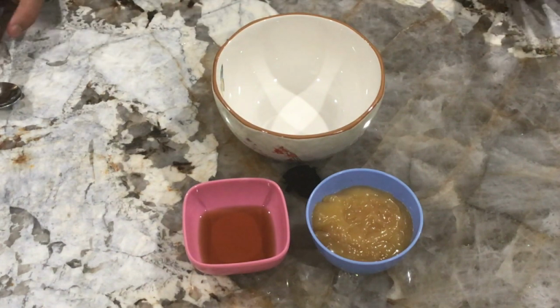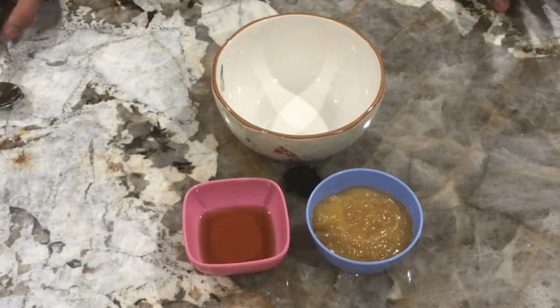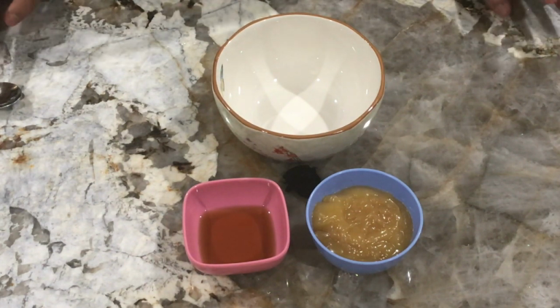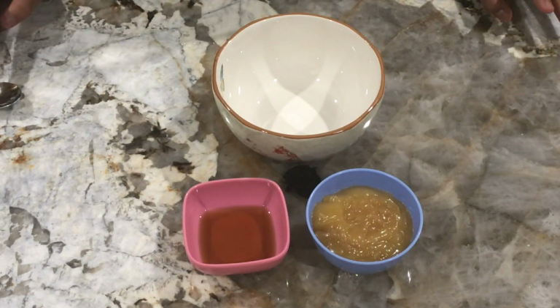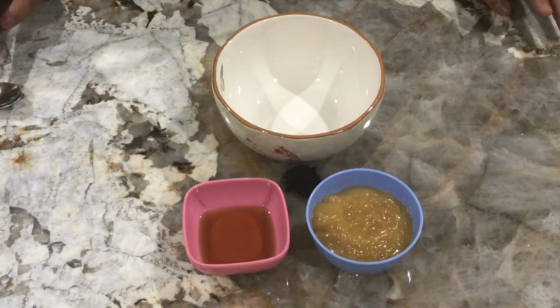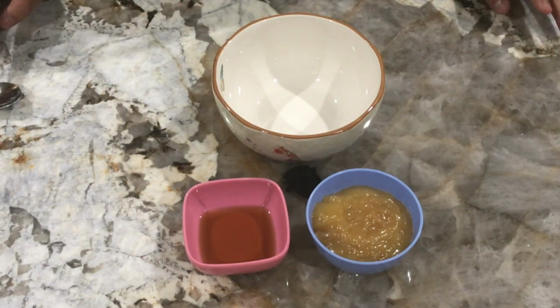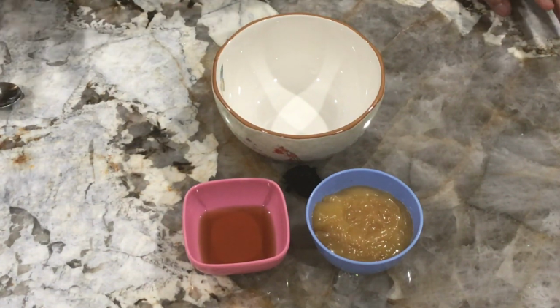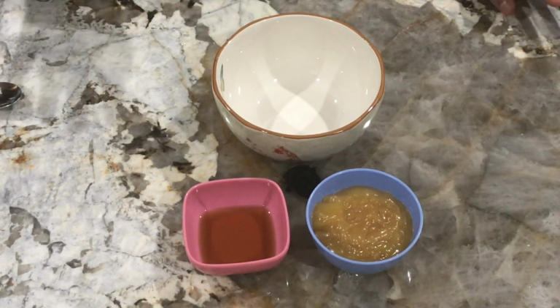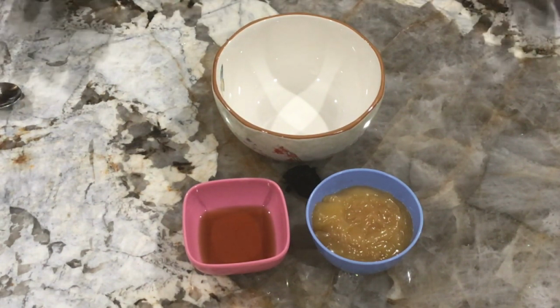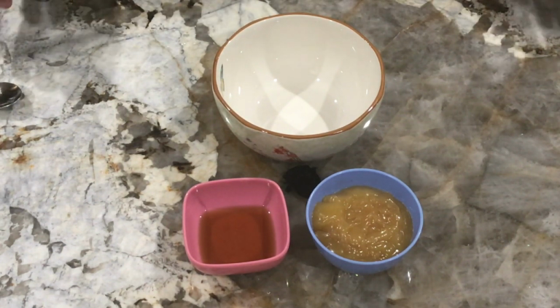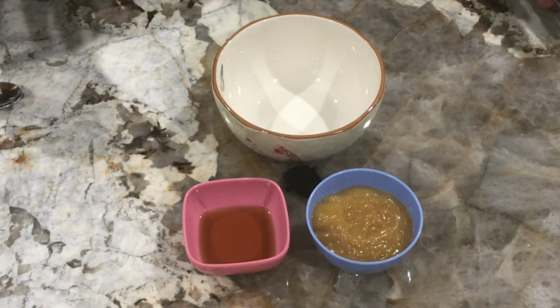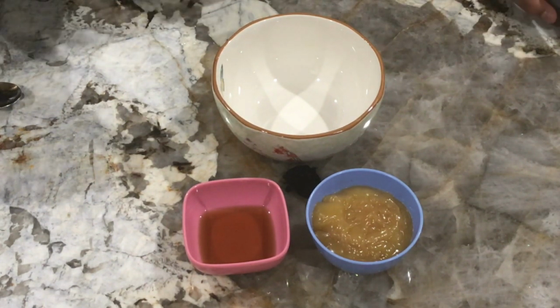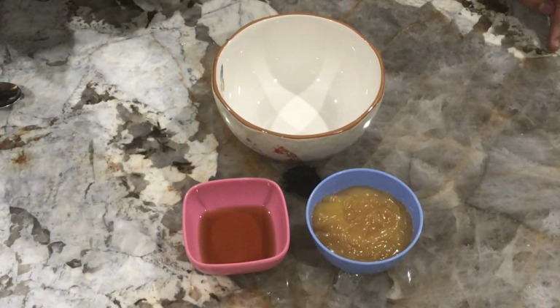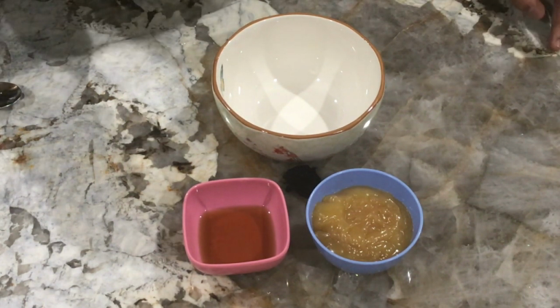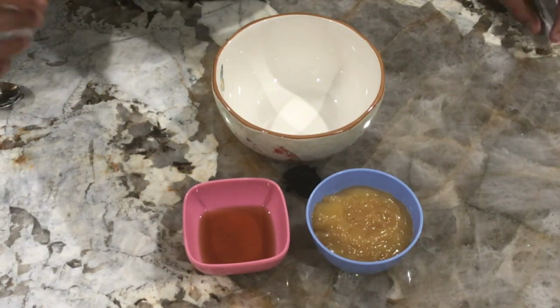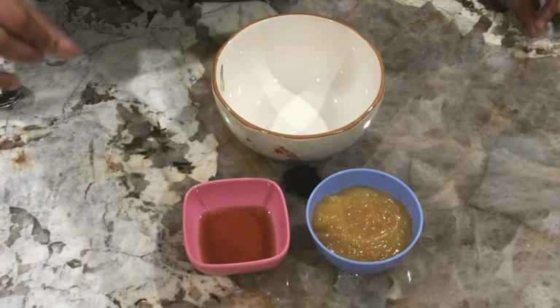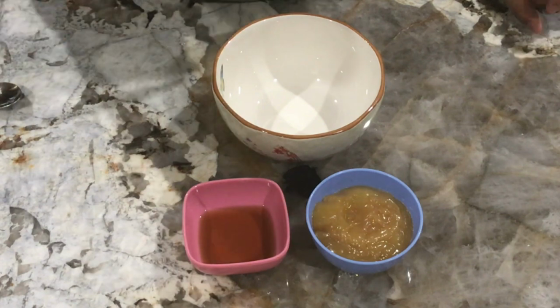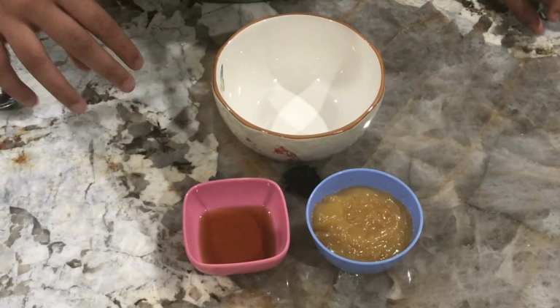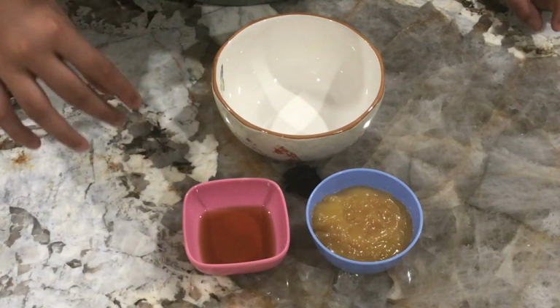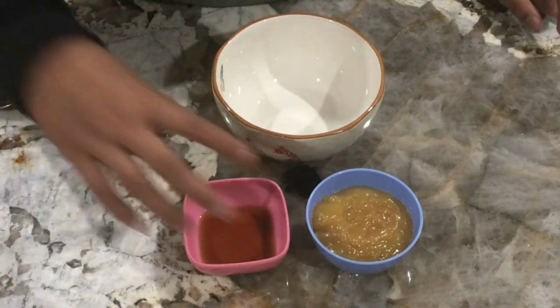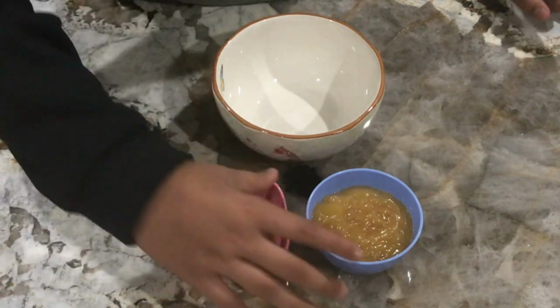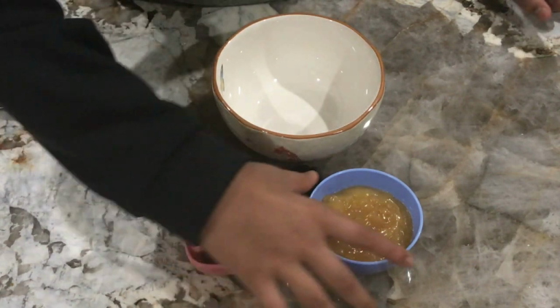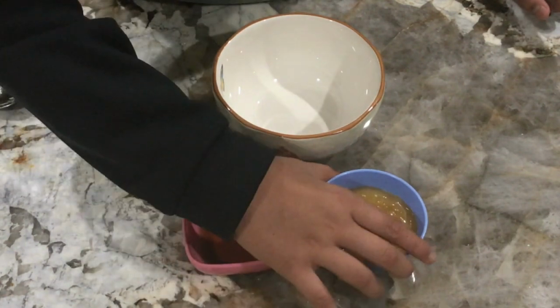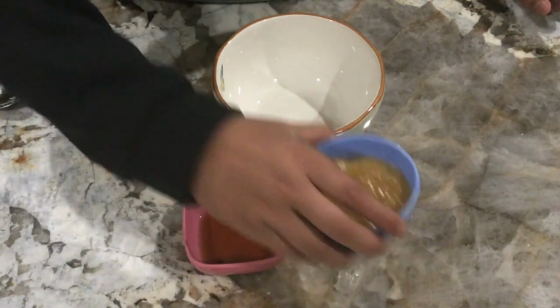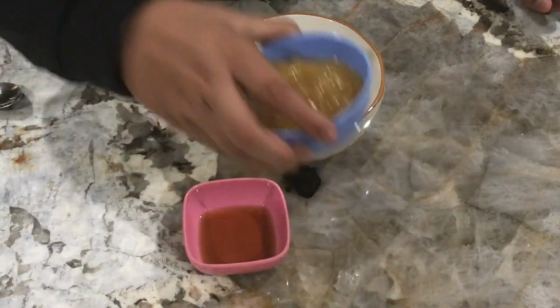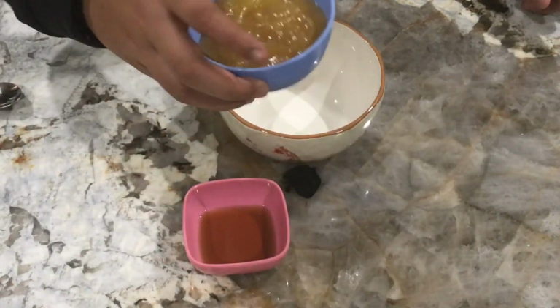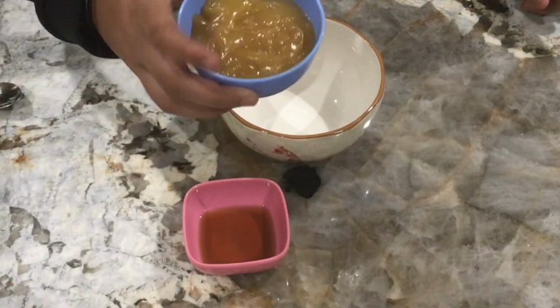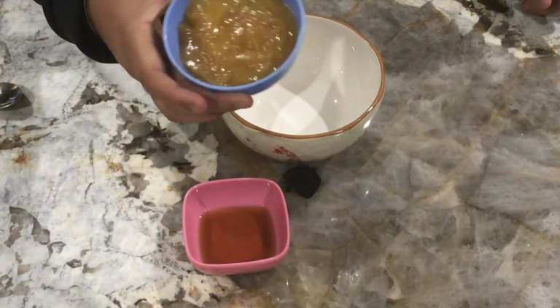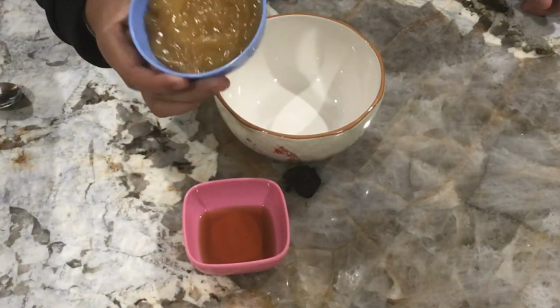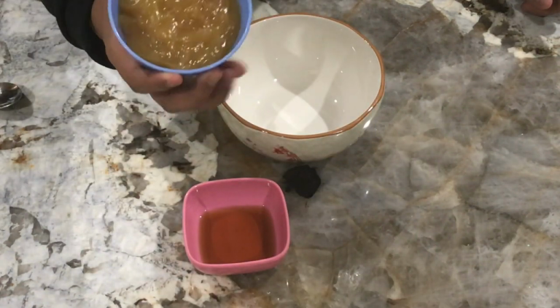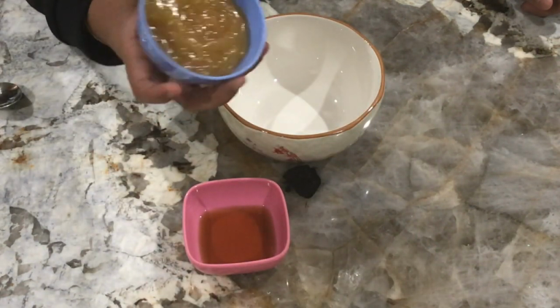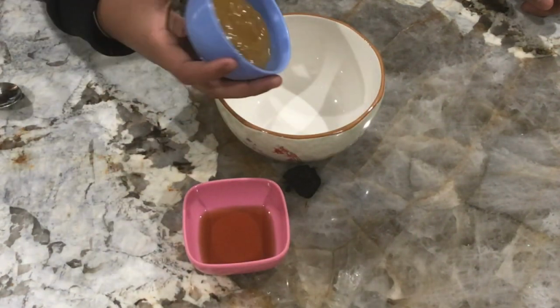You'll also need some all-purpose flour and one pie crust sheet. First, preheat the oven to about 400 degrees. In the meantime, we'll start by mixing the ingredients — in a small bowl, mix all the lemon curd.